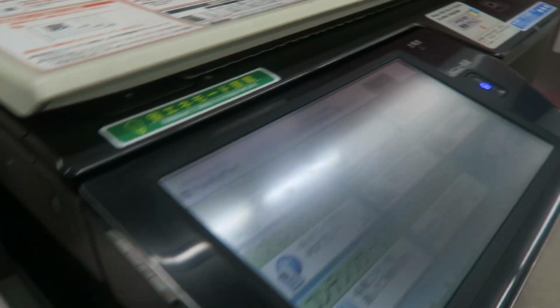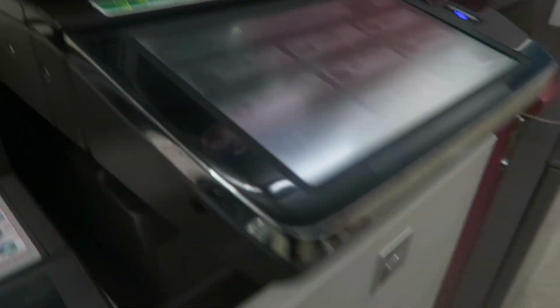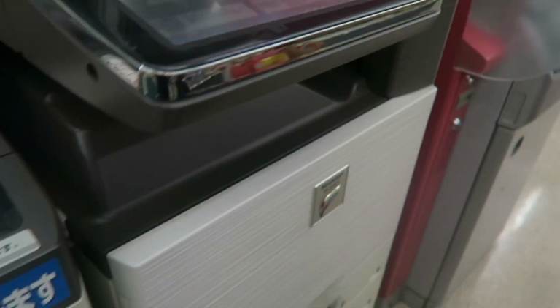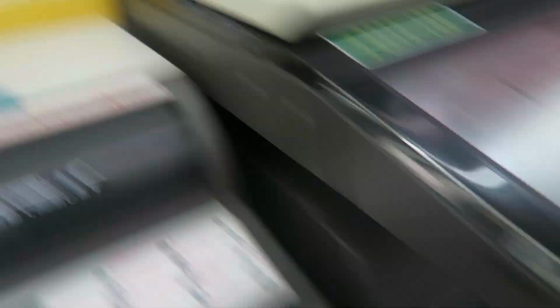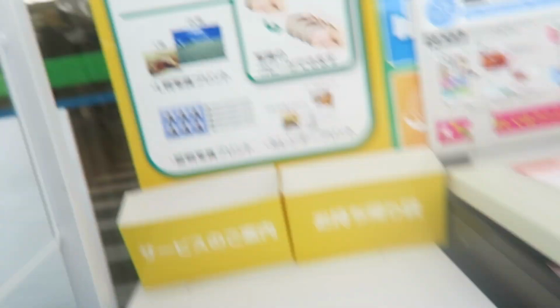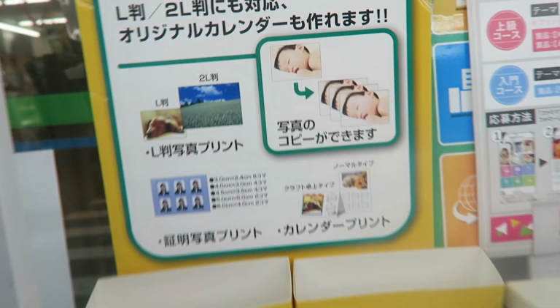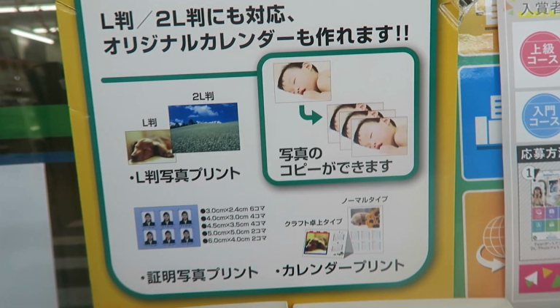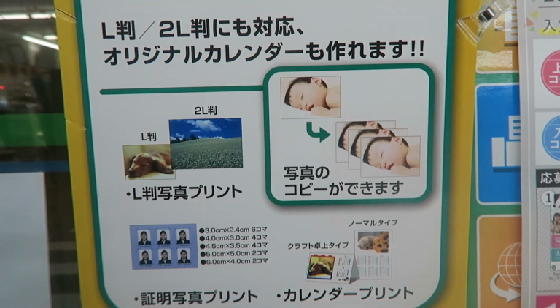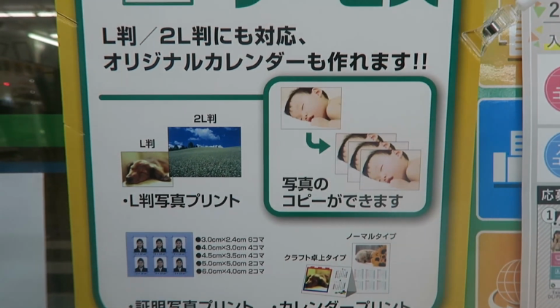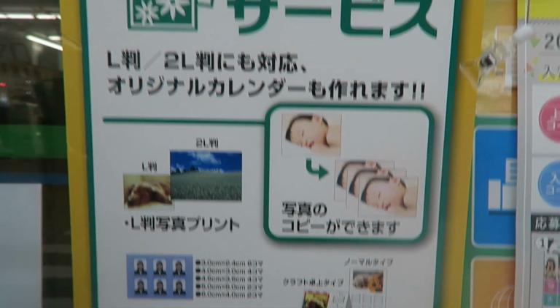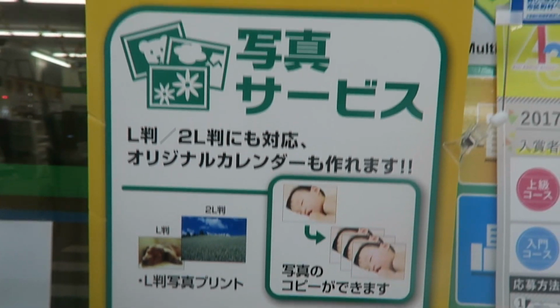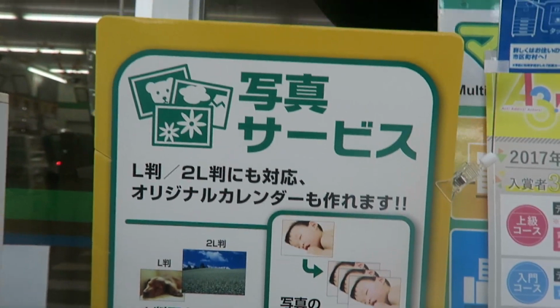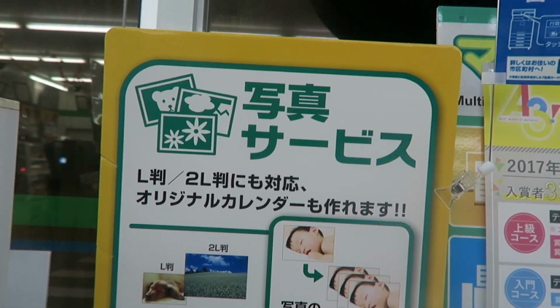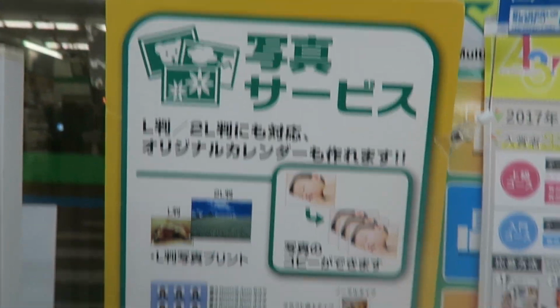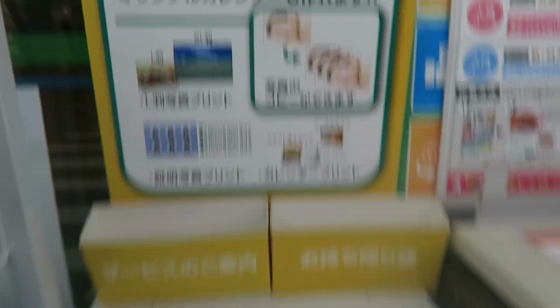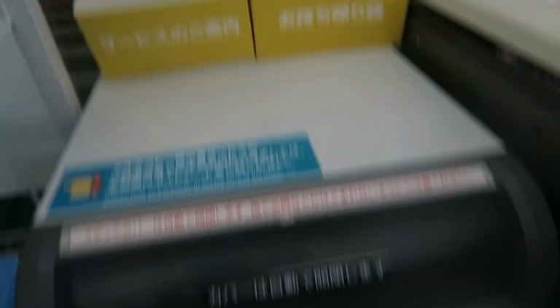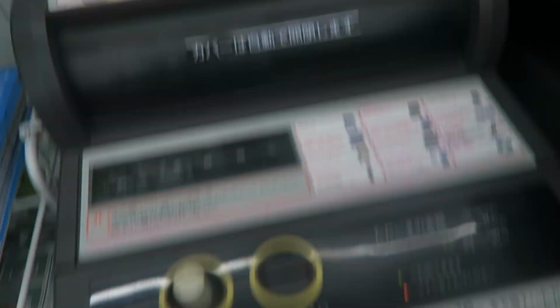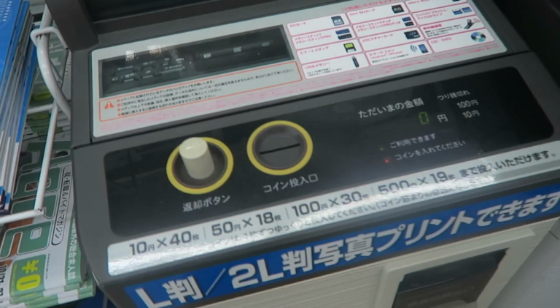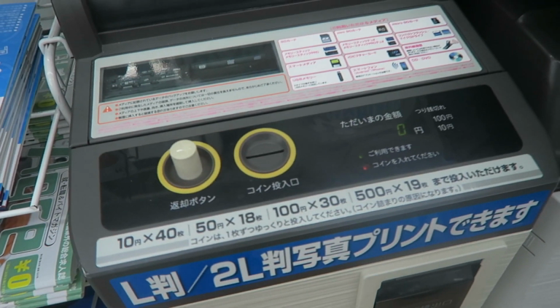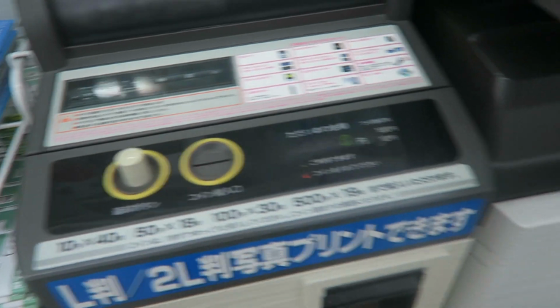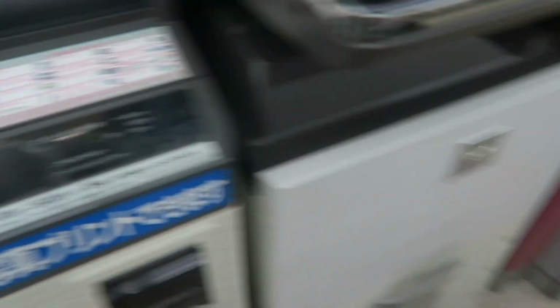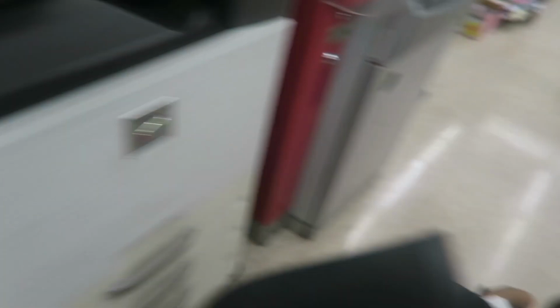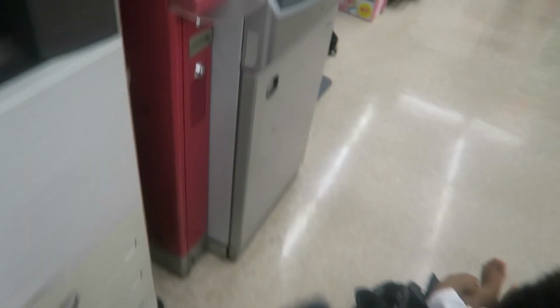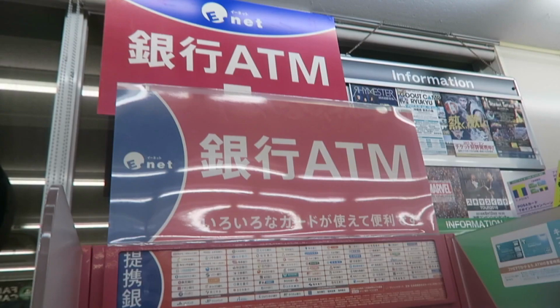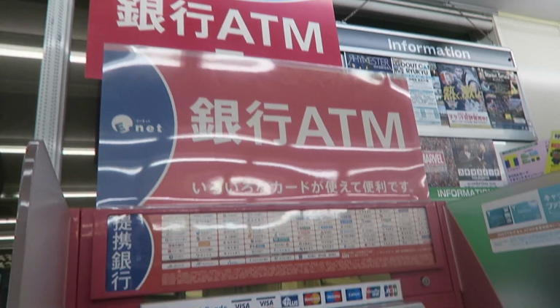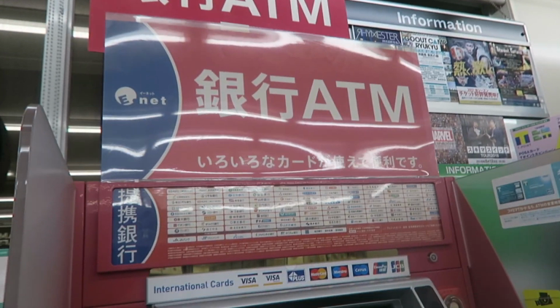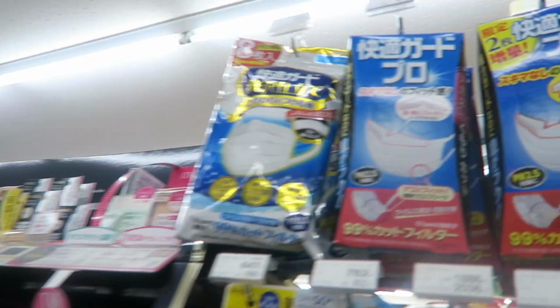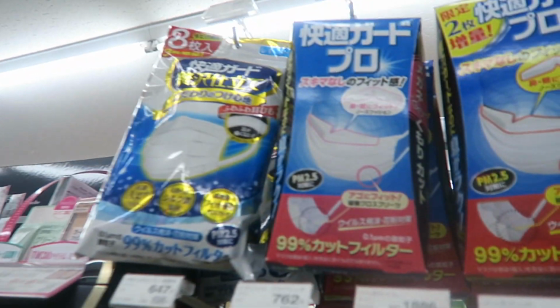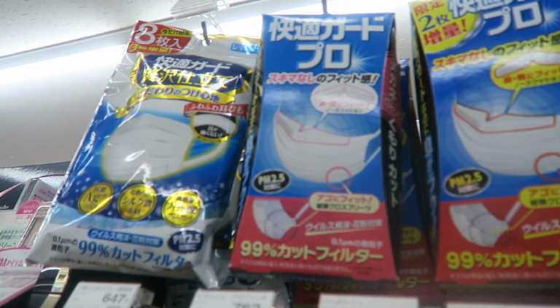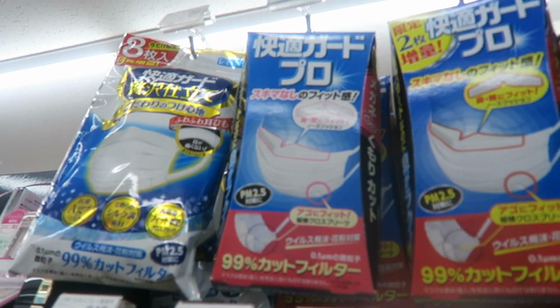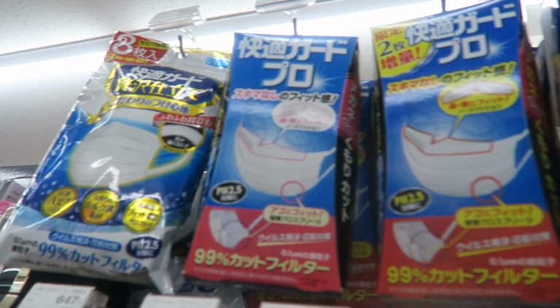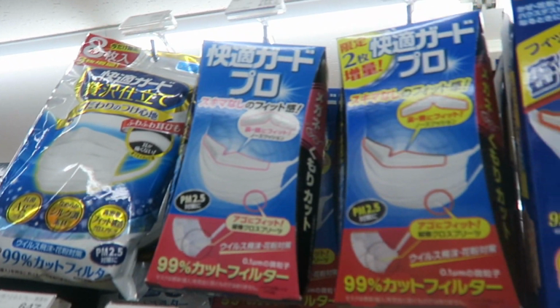They also have a magazine area, but I didn't record that due to some of the magazines that they had displayed on the adult side.